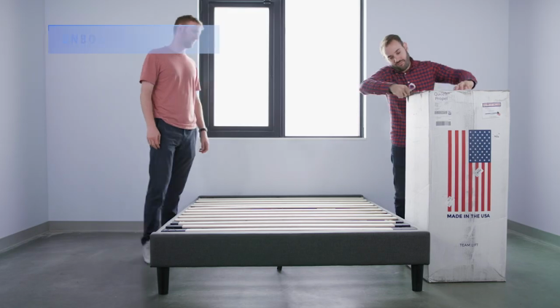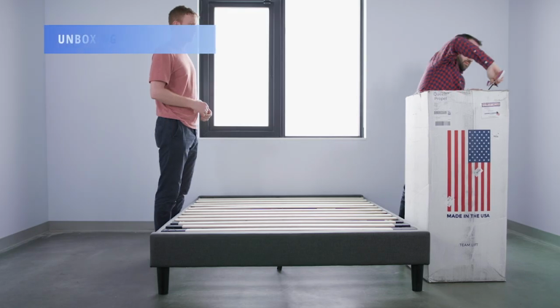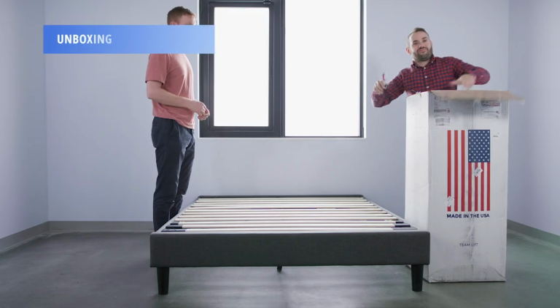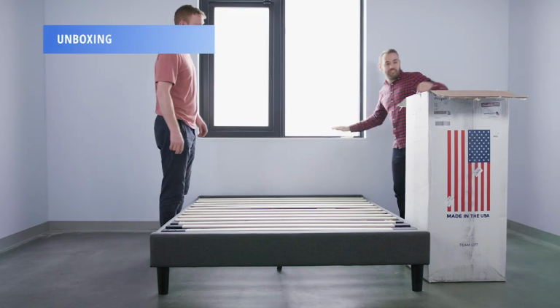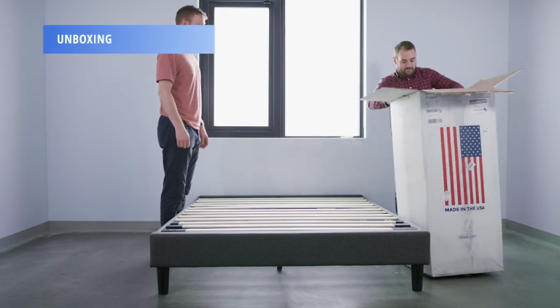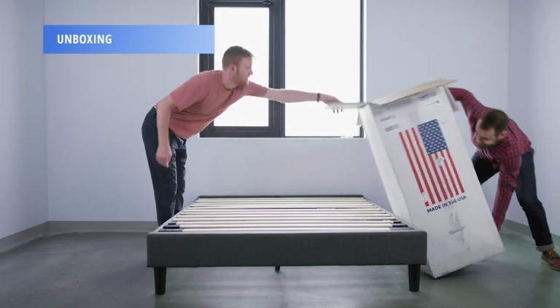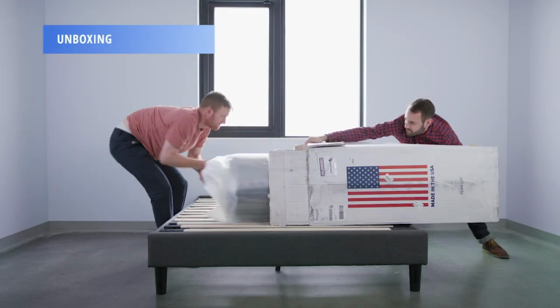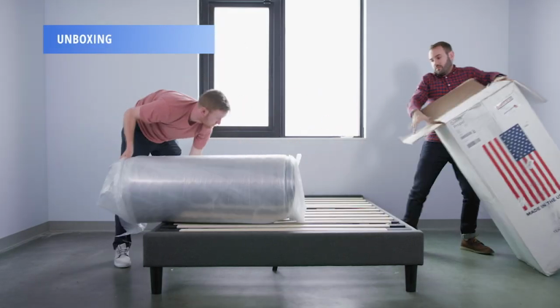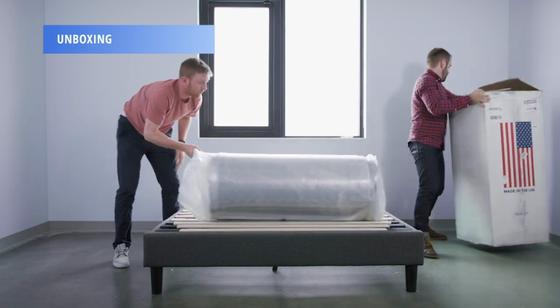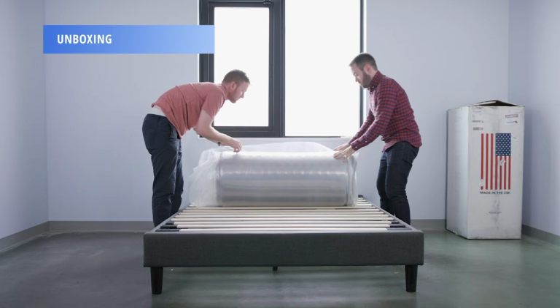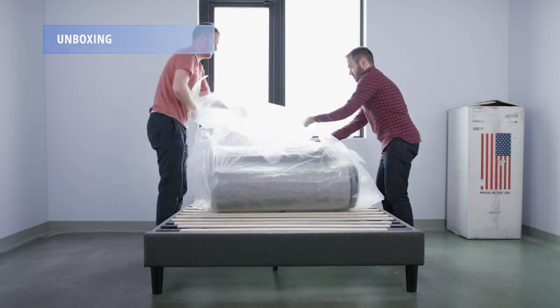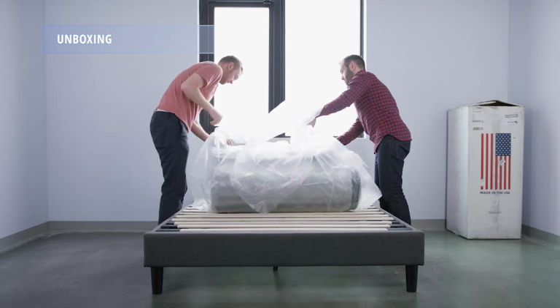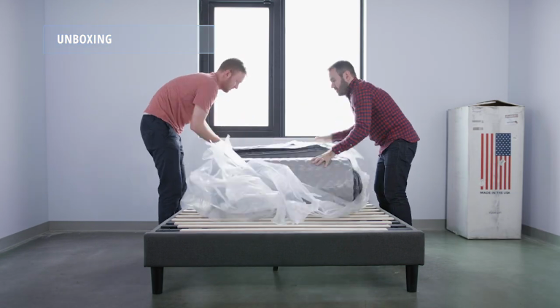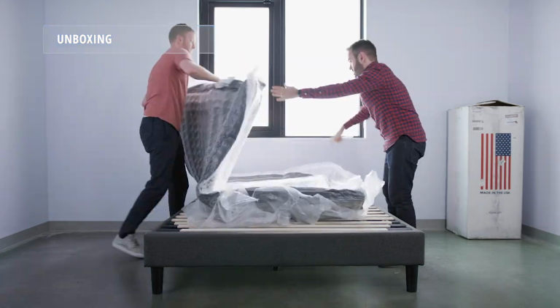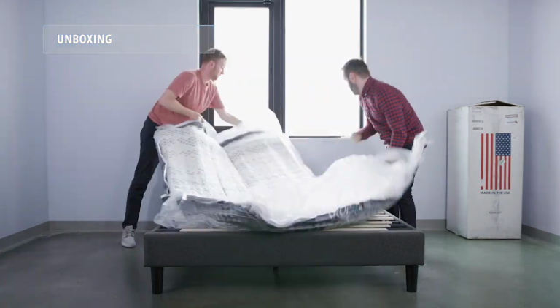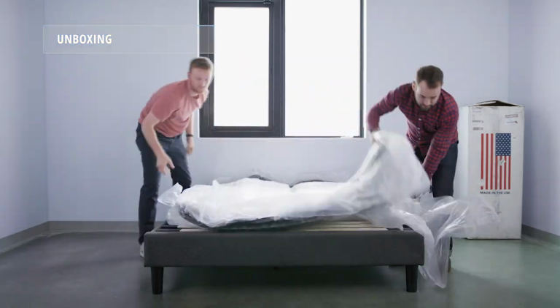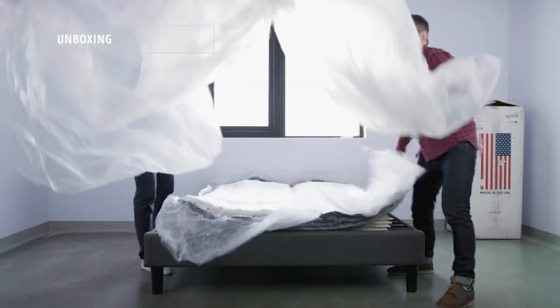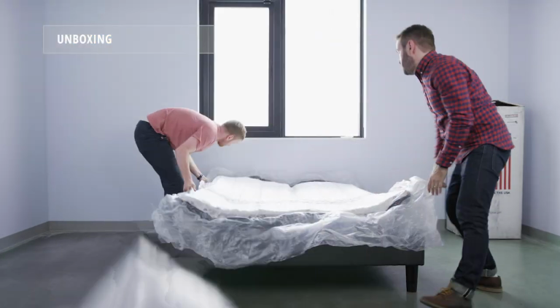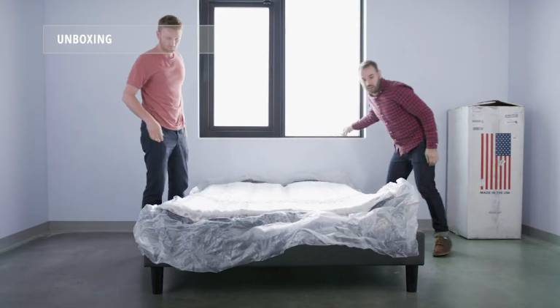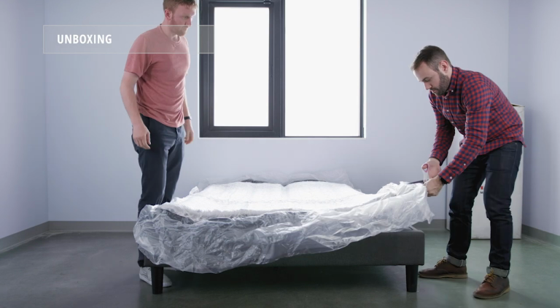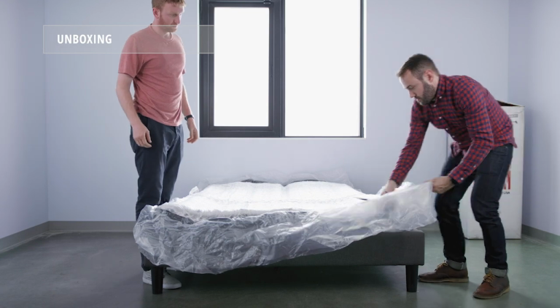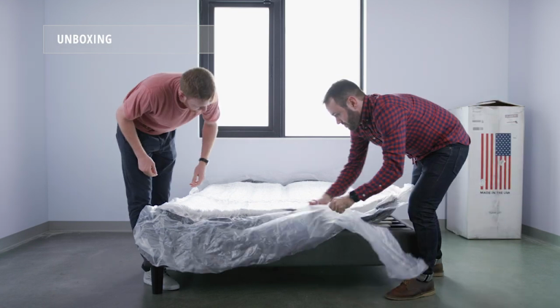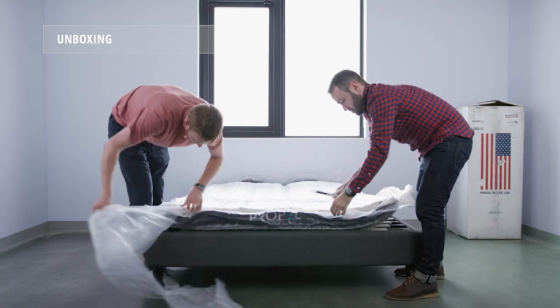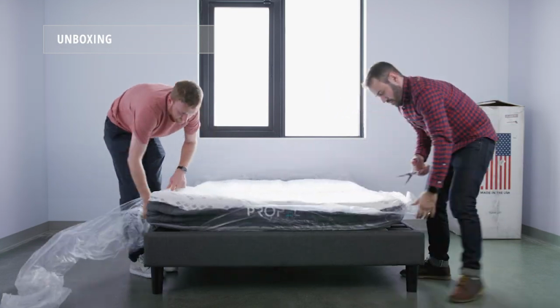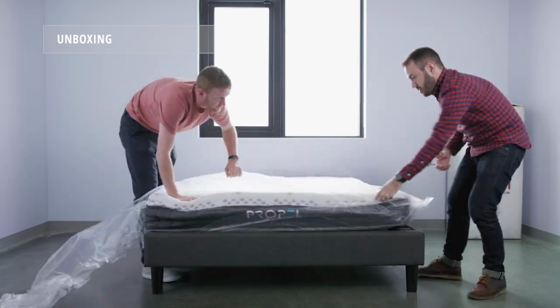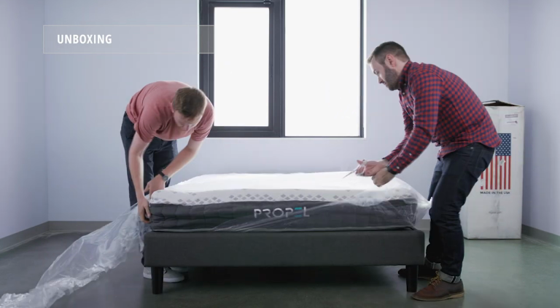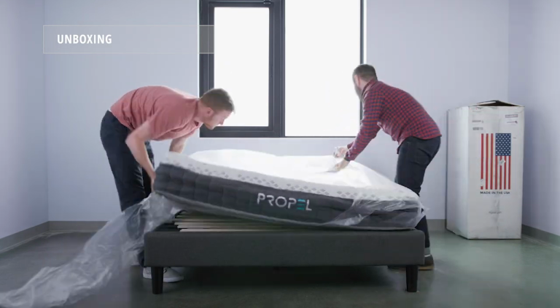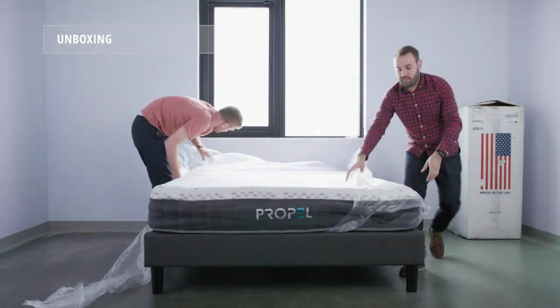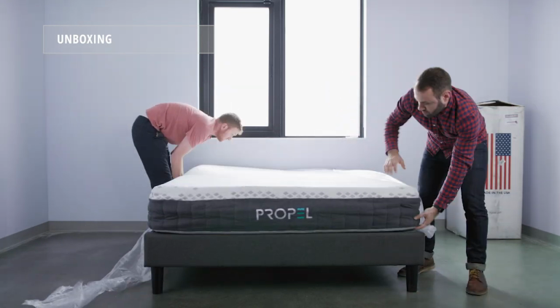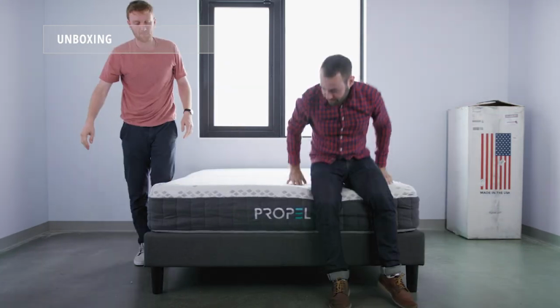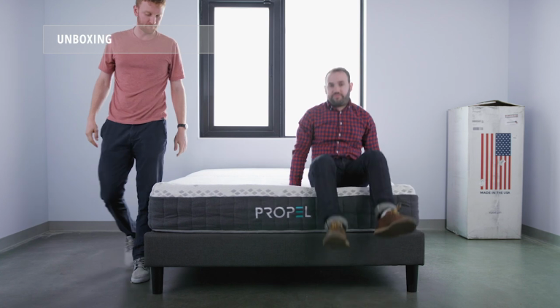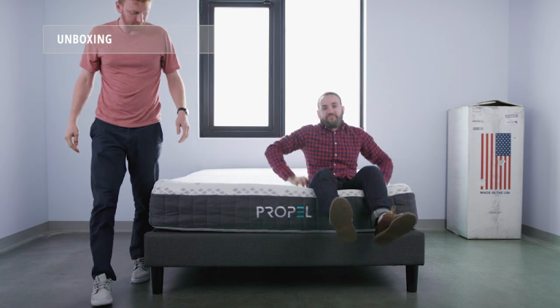To unbox the Propel mattress, grab a friend and move the box to its final destination. Remove the roll-packed mattress from the box and open up the plastic. Give it about 12 to 24 hours to fully recover.